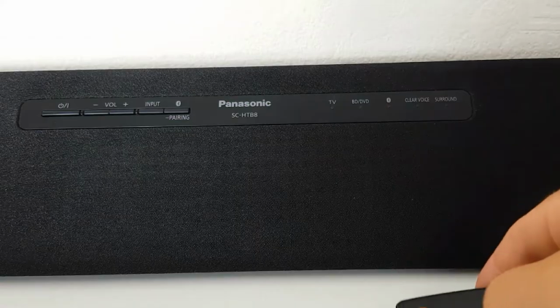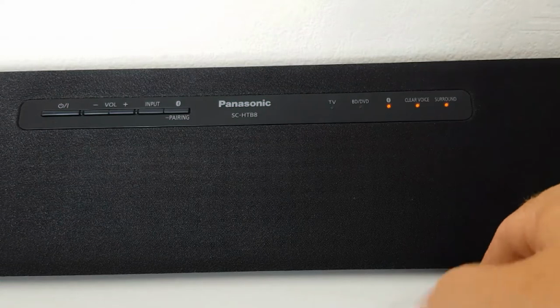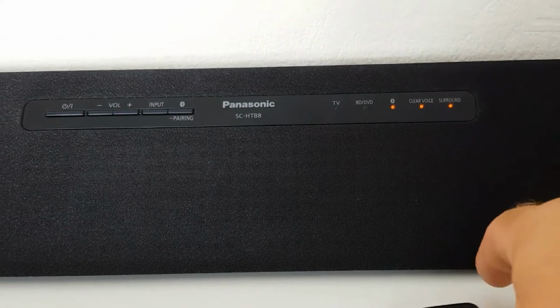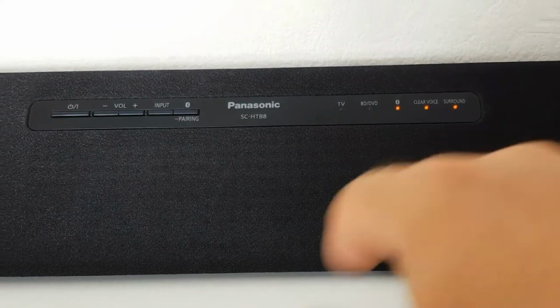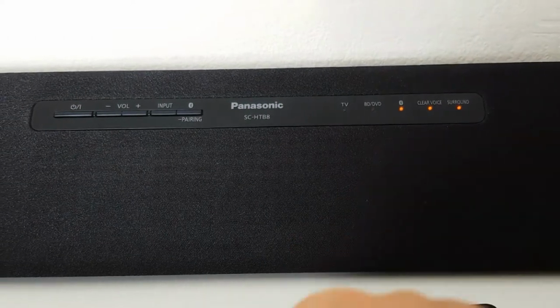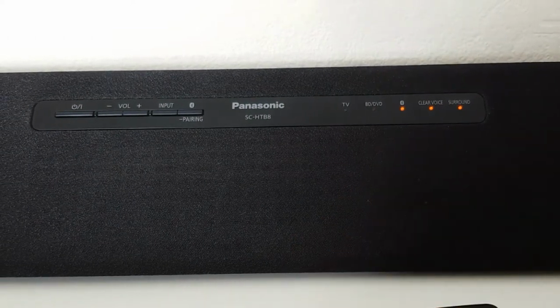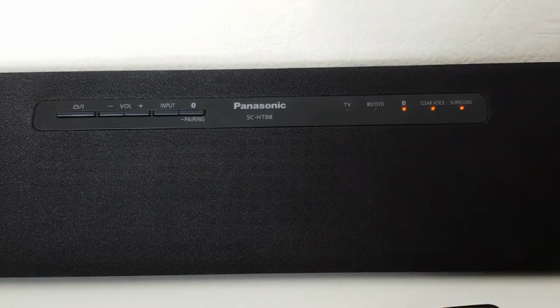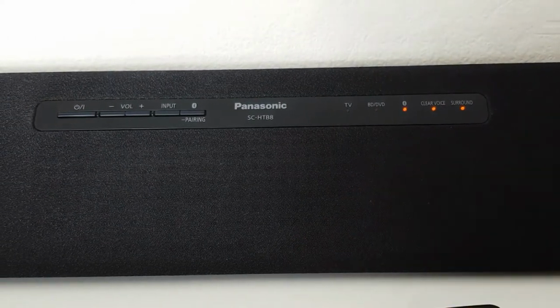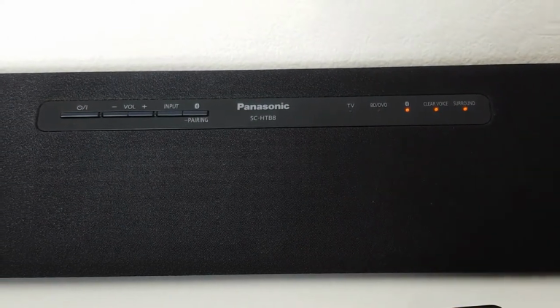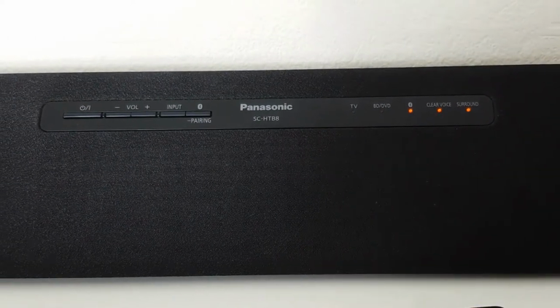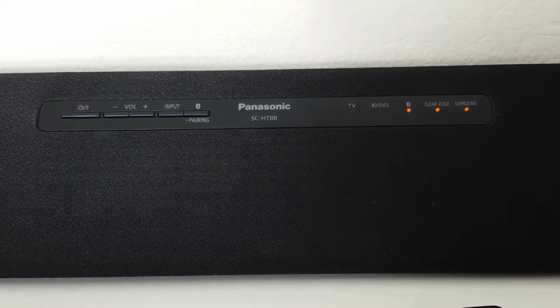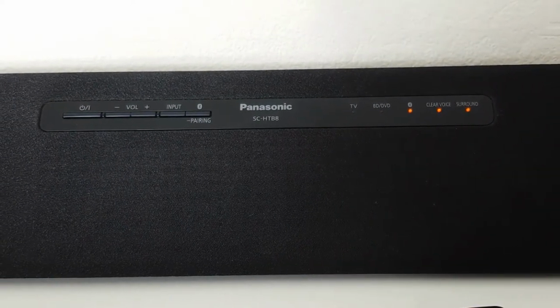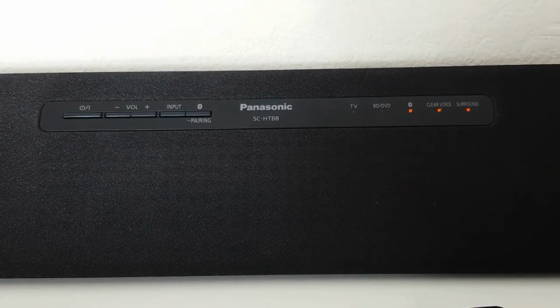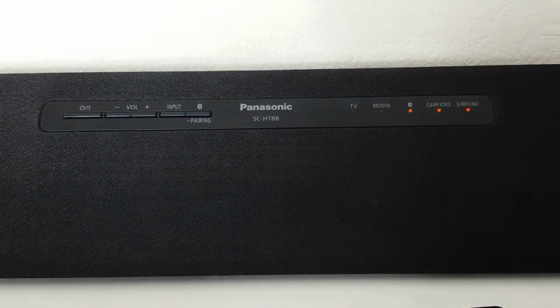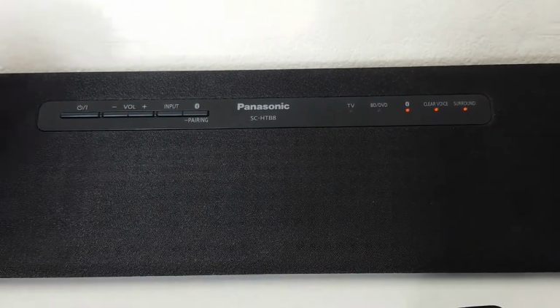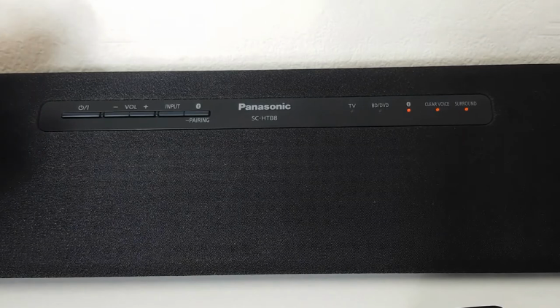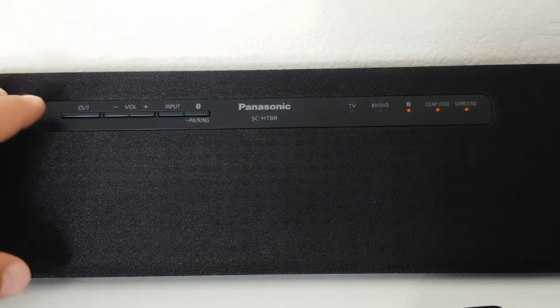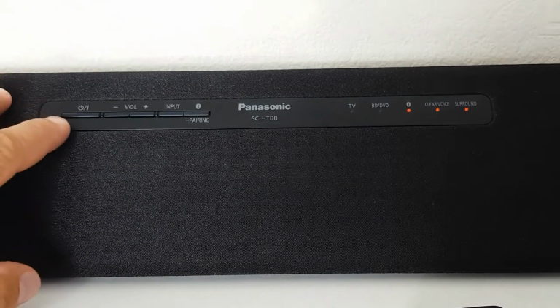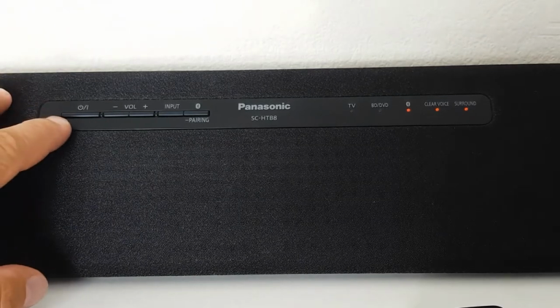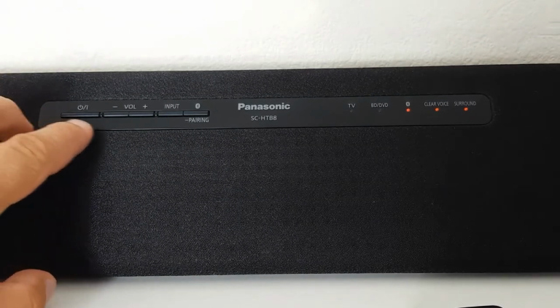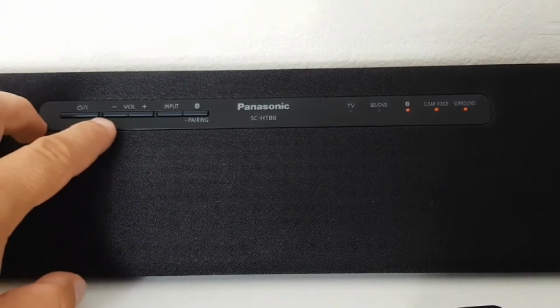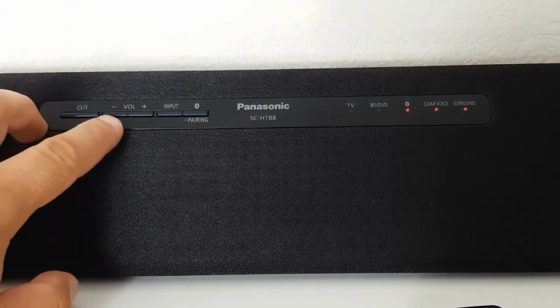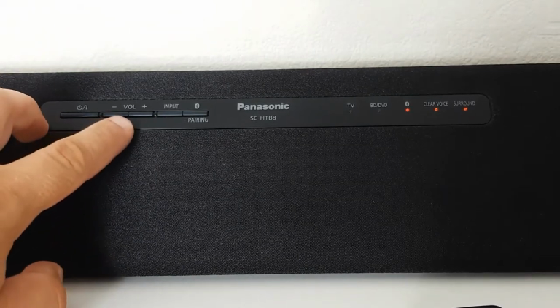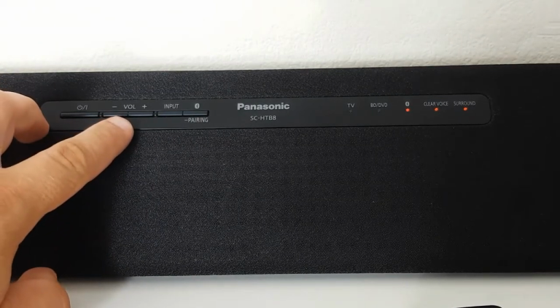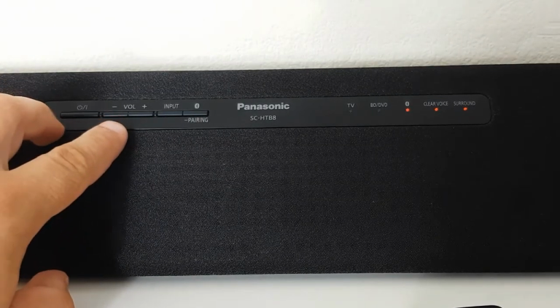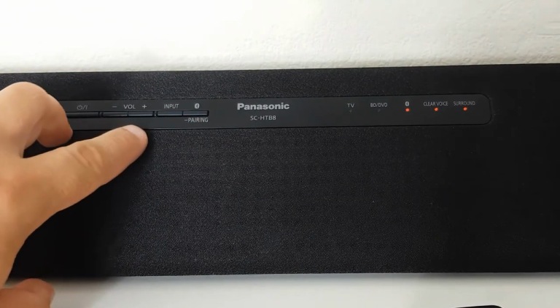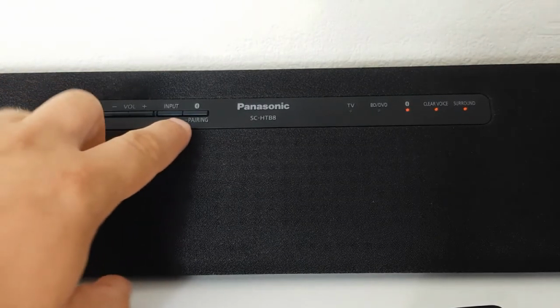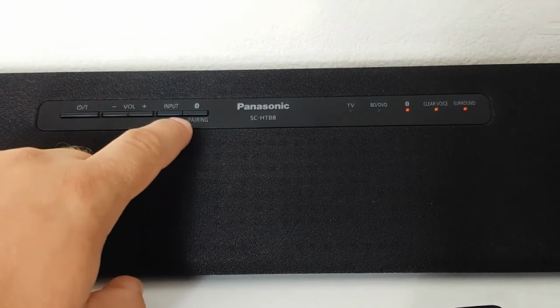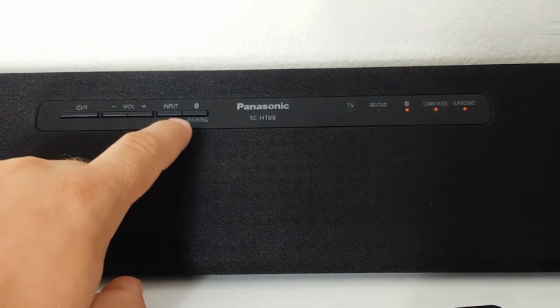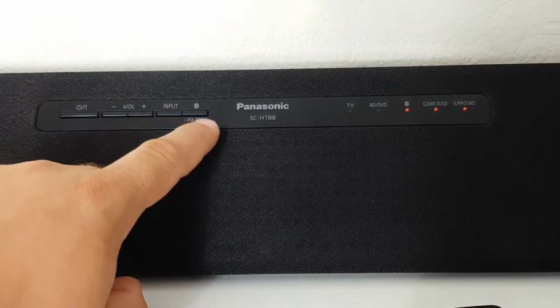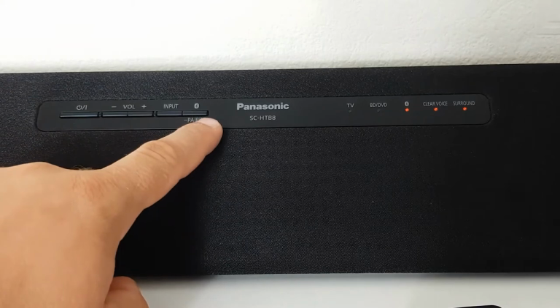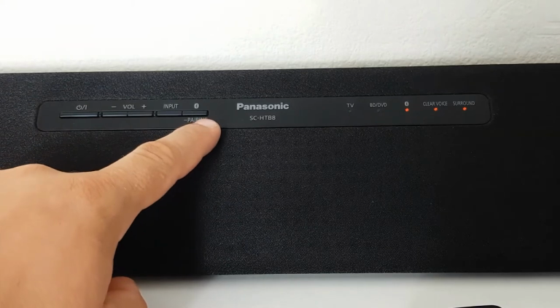The subwoofer is built-in and on the soundbar there are a few physical buttons like the power button, volume, input selection, and Bluetooth.